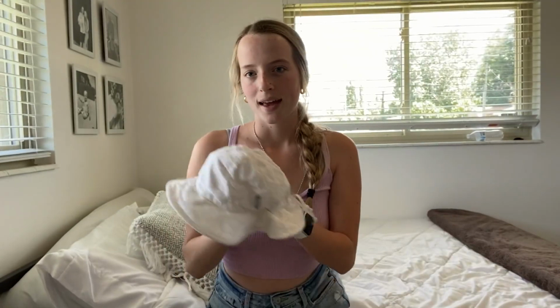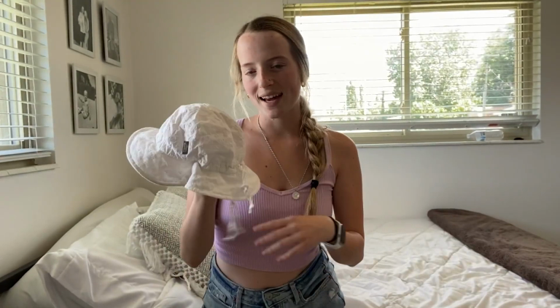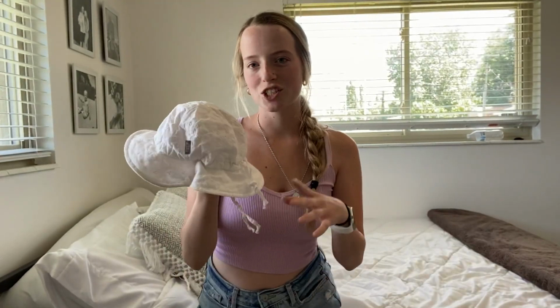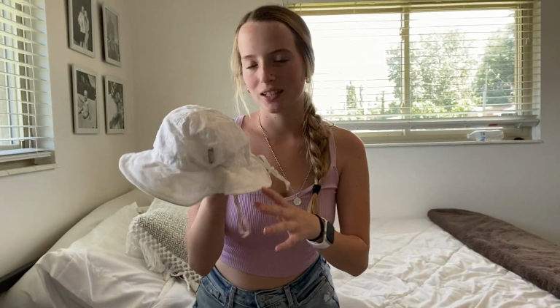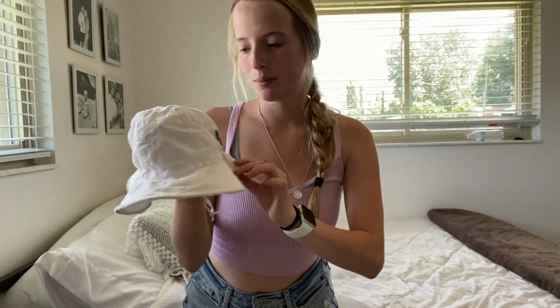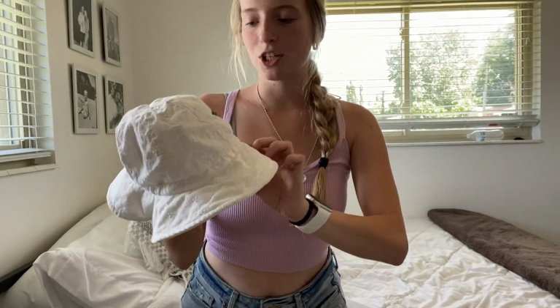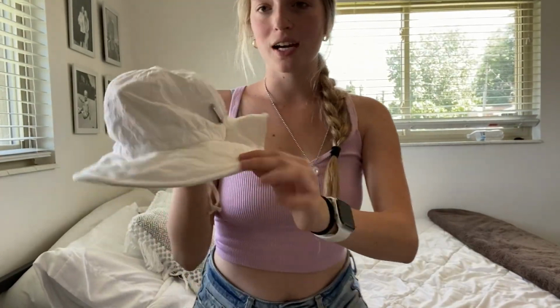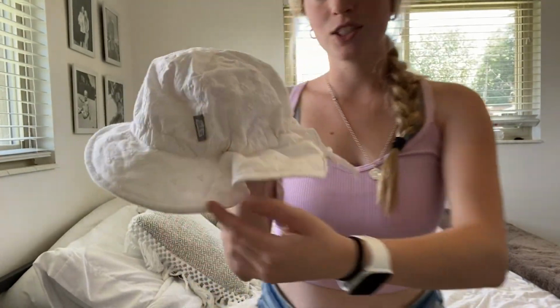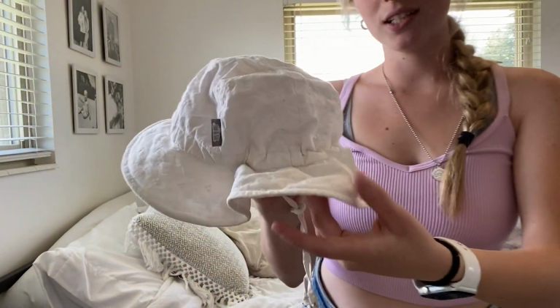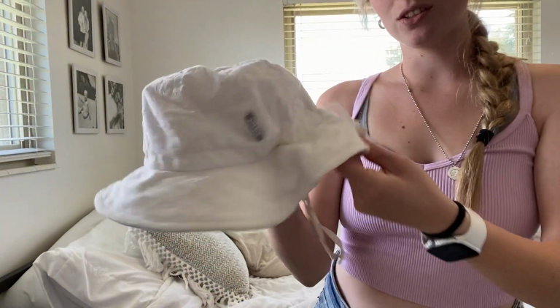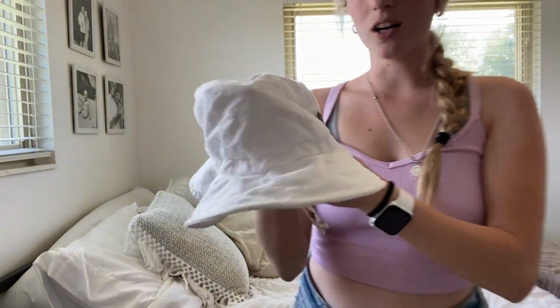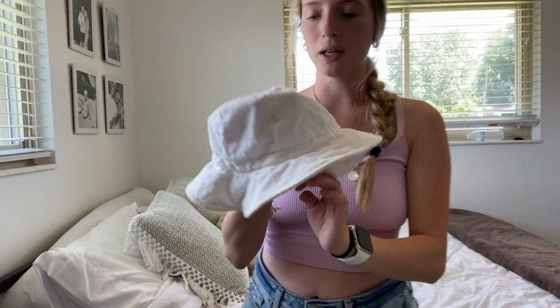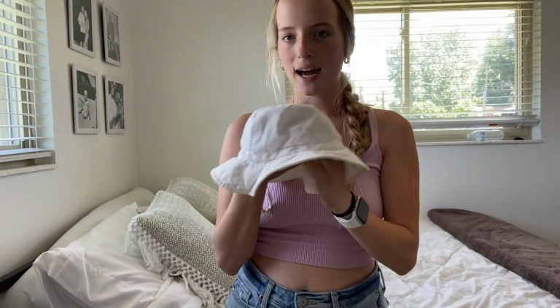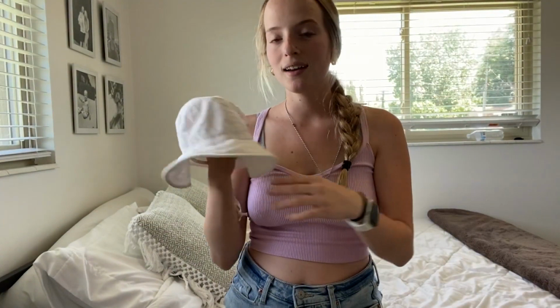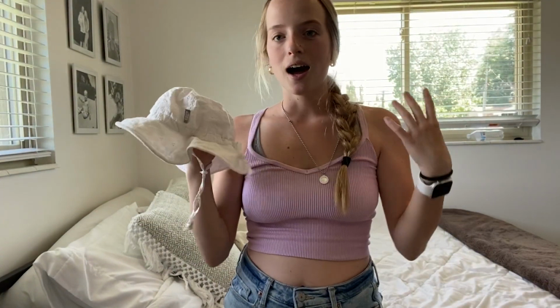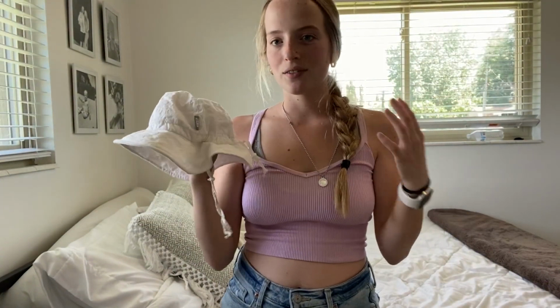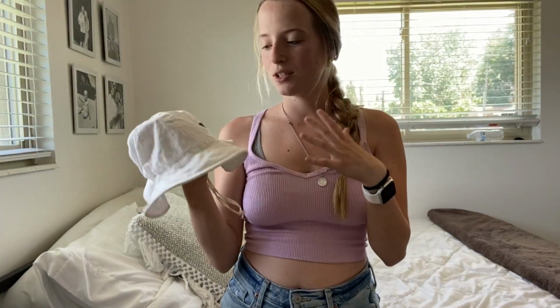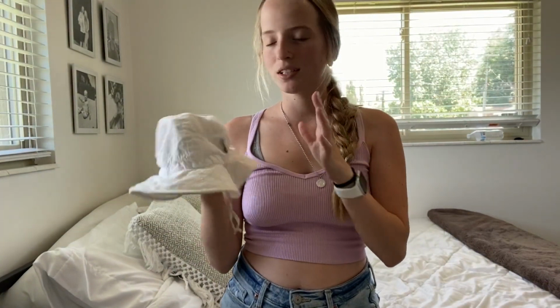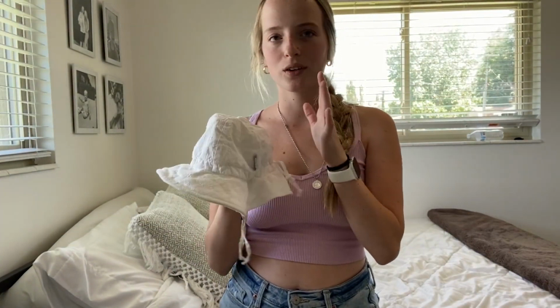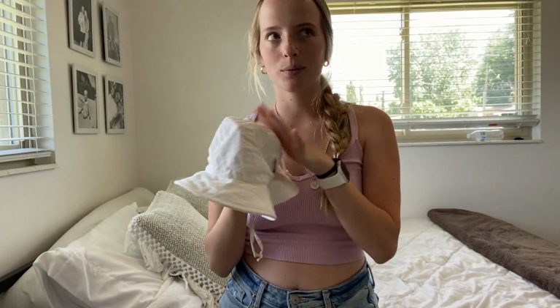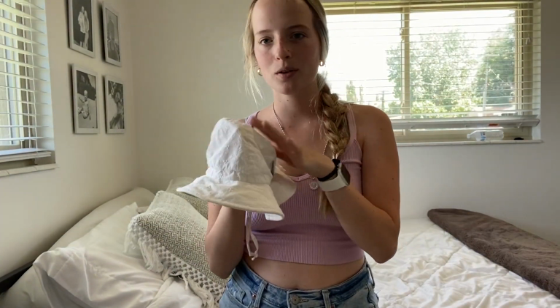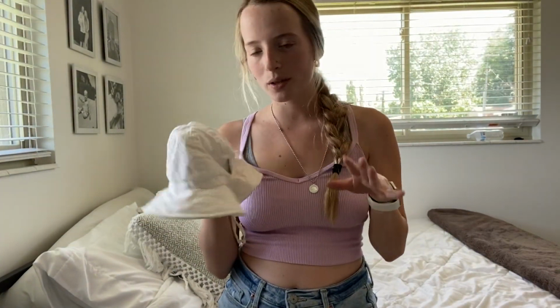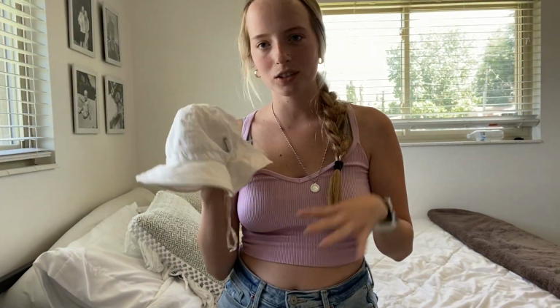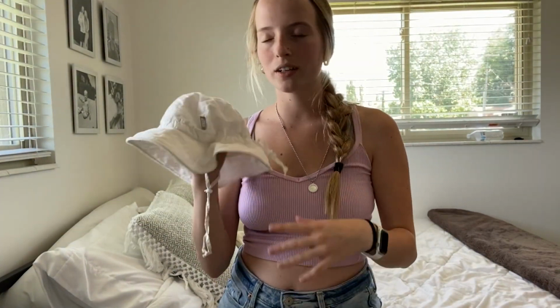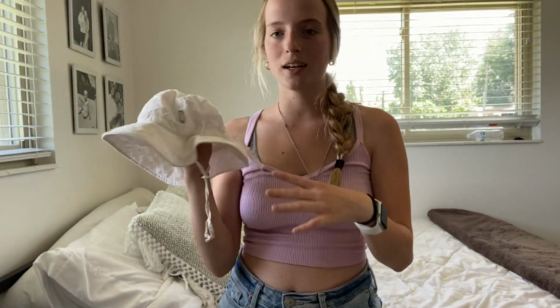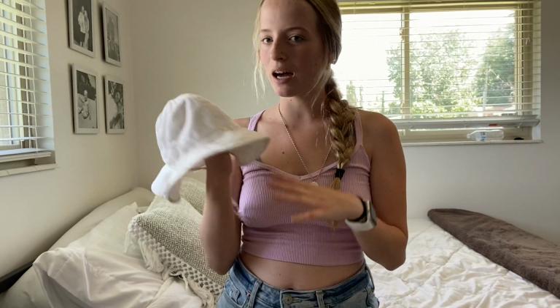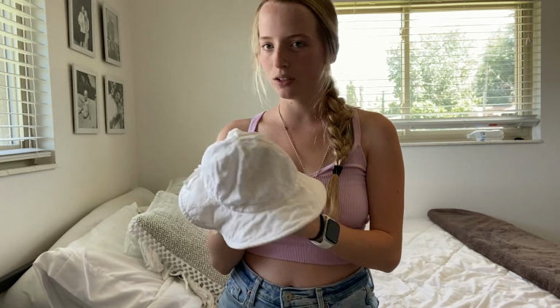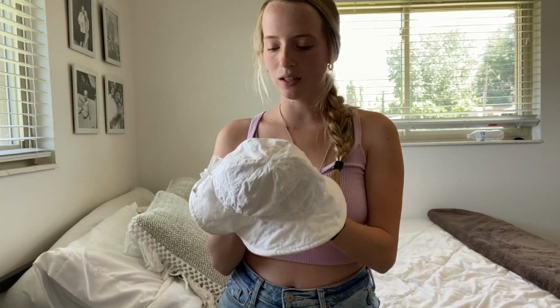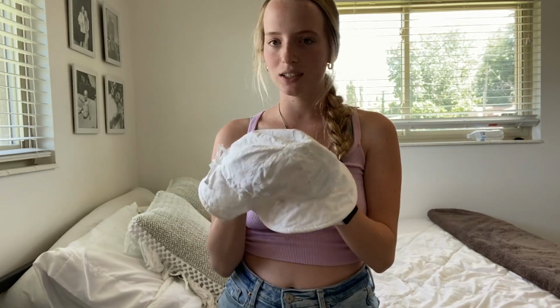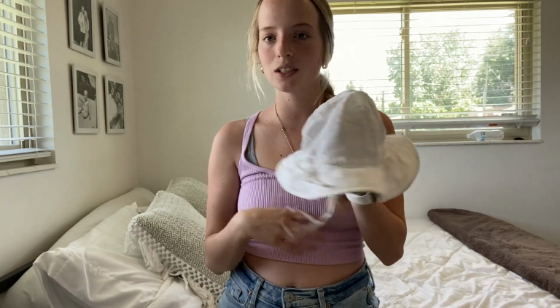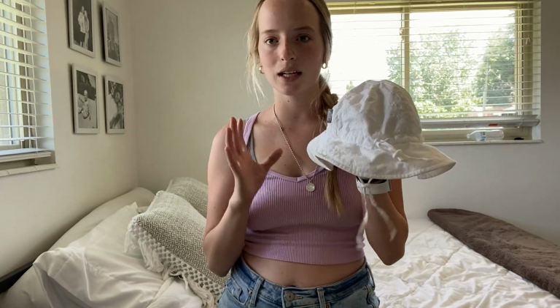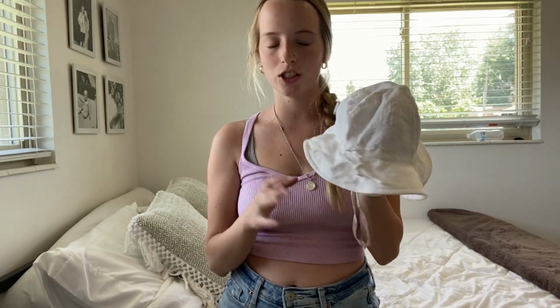Hey guys, it's Jayla. Today I'm going to be showing you guys this Jan and Jill Toddler Bucket Hat. I have been using this for probably four months with my toddler and I have absolutely loved it. It's seriously been a game changer.